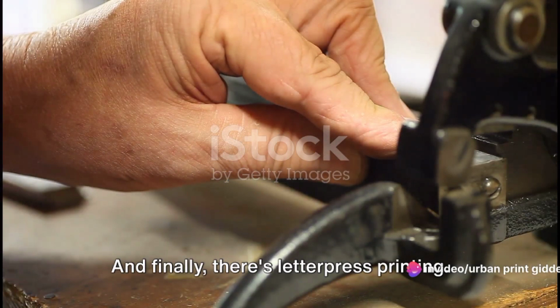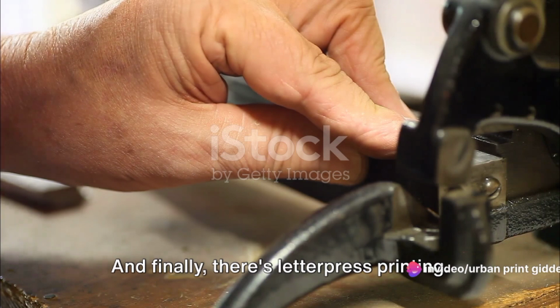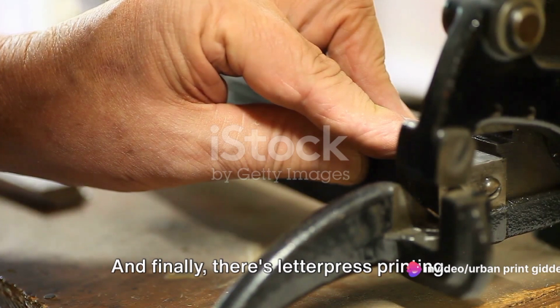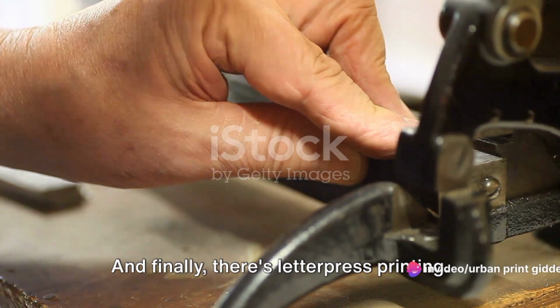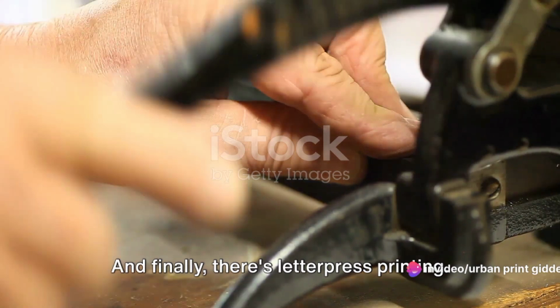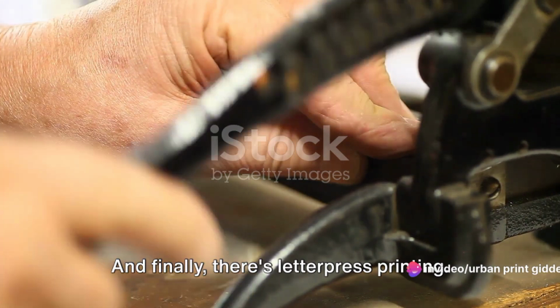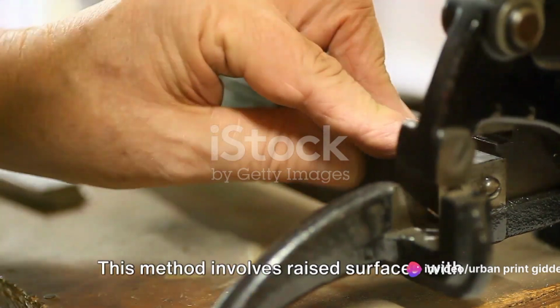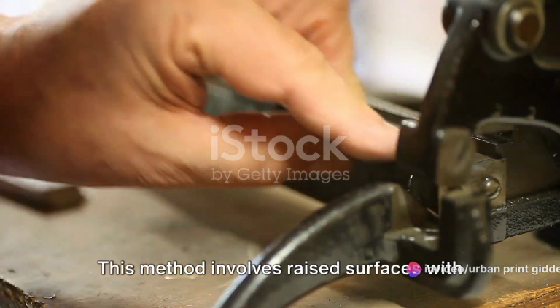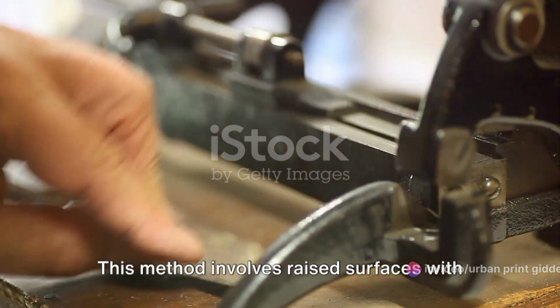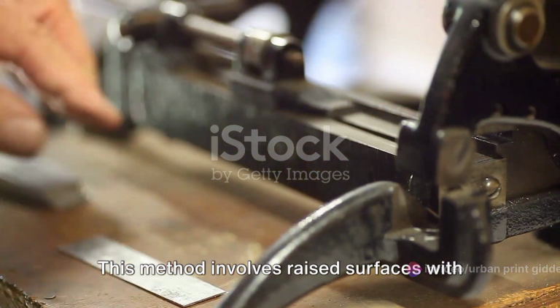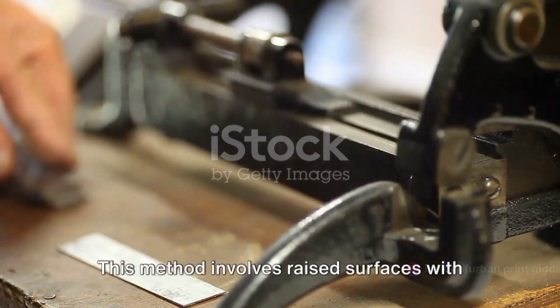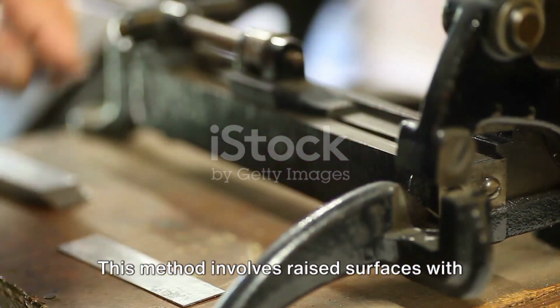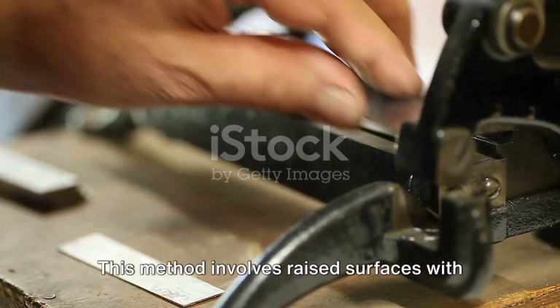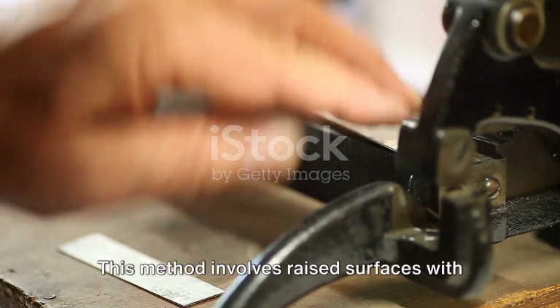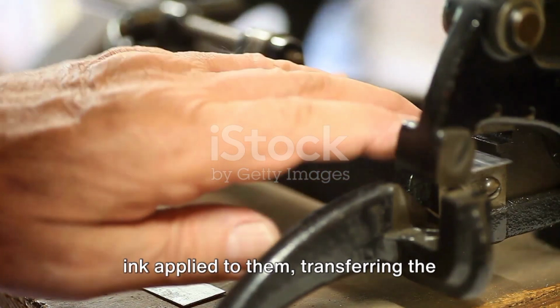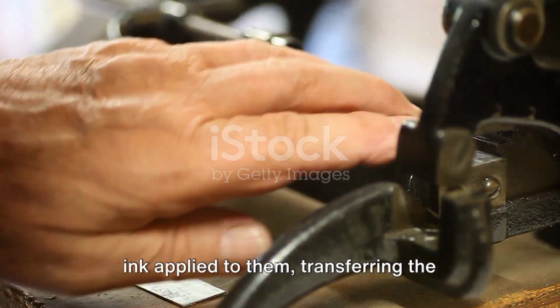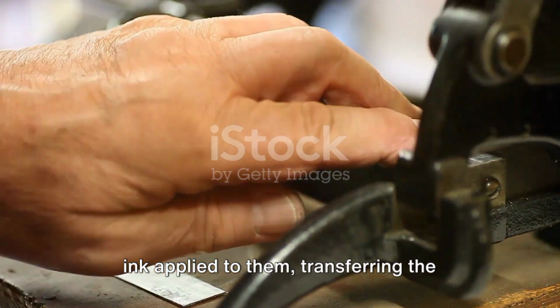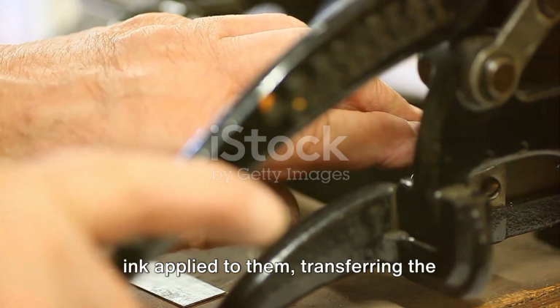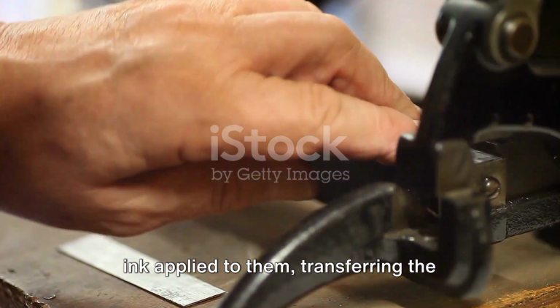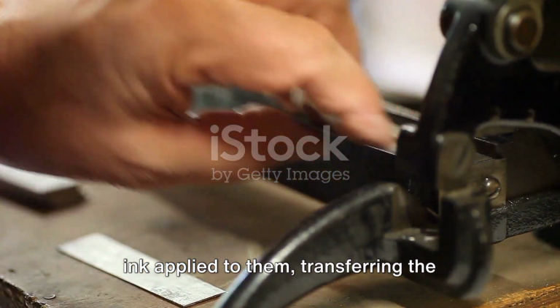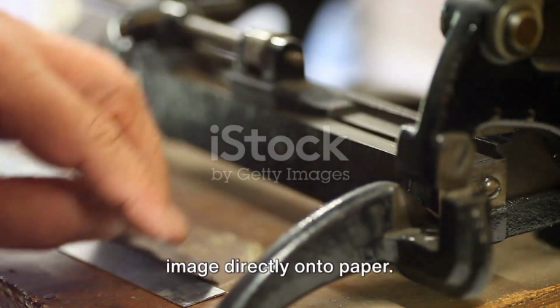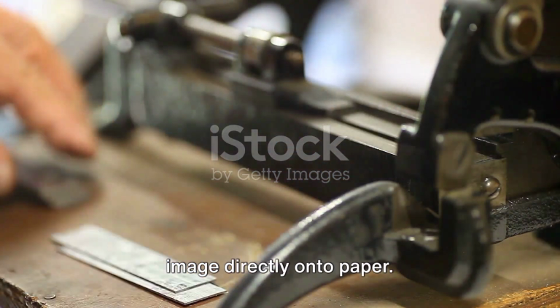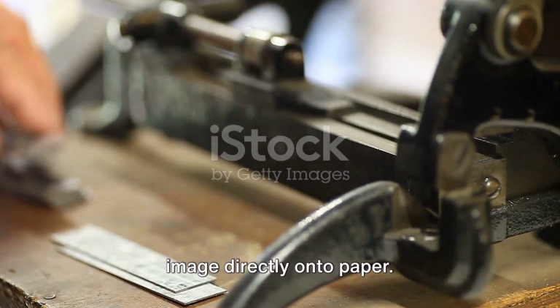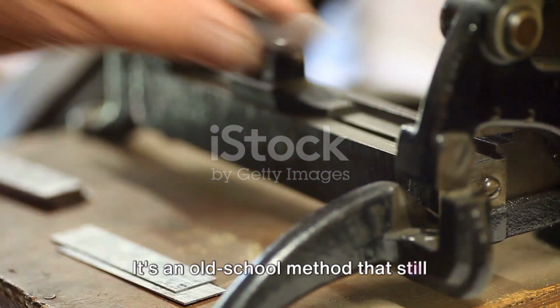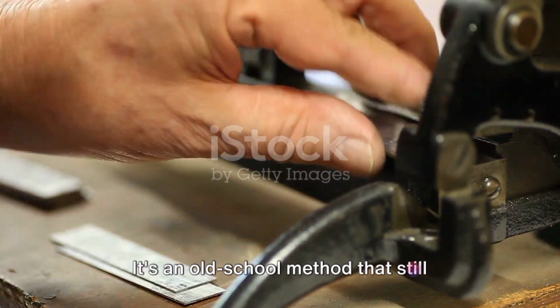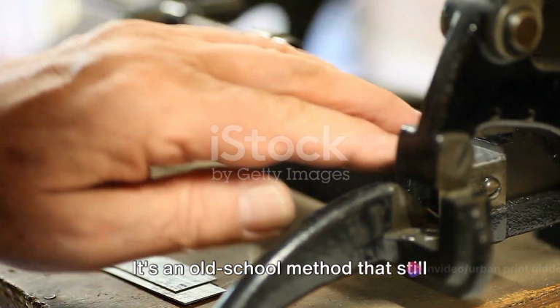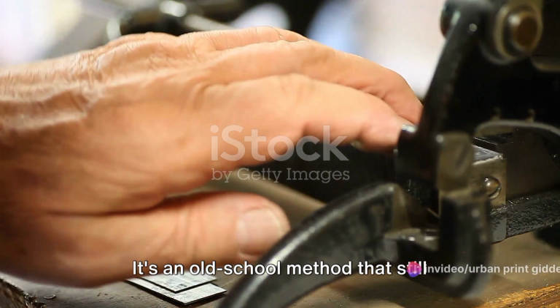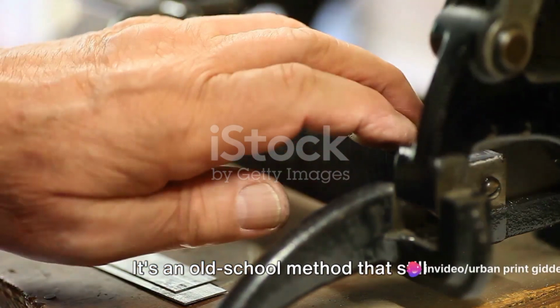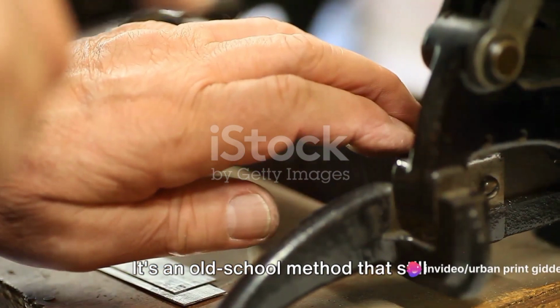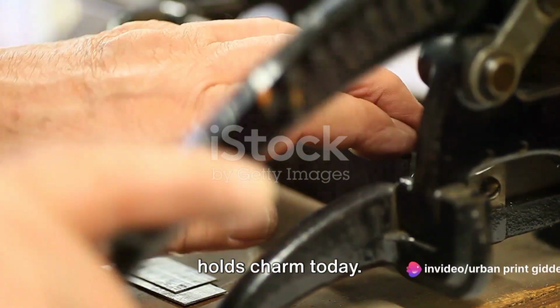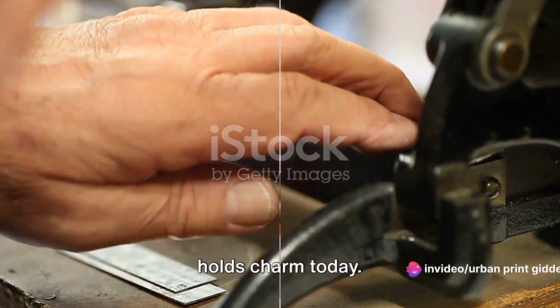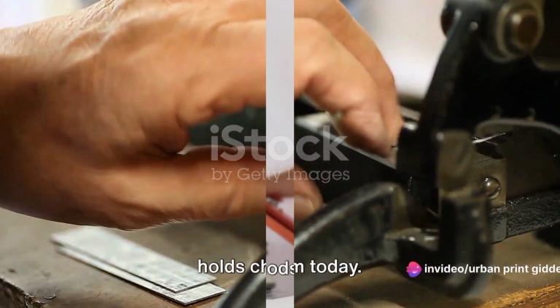And finally, there's letterpress printing. This method involves raised surfaces with ink applied to them, transferring the image directly onto paper. It's an old-school method that still holds charm today.